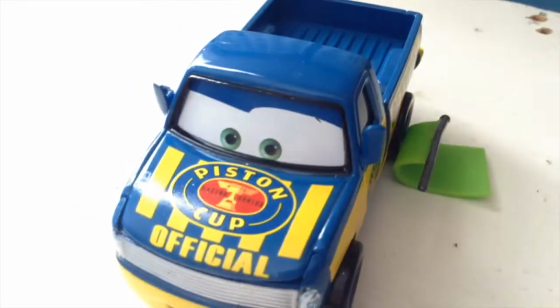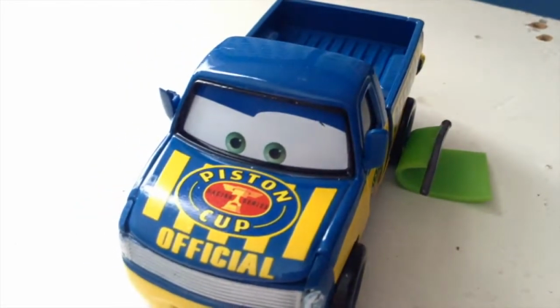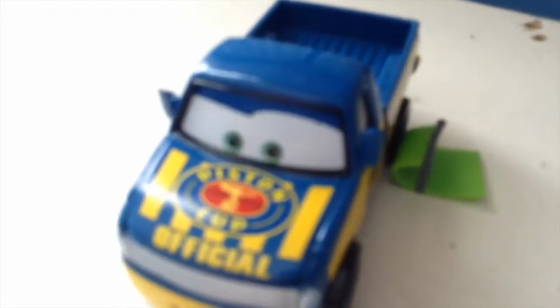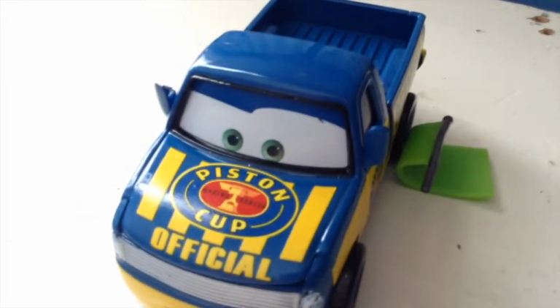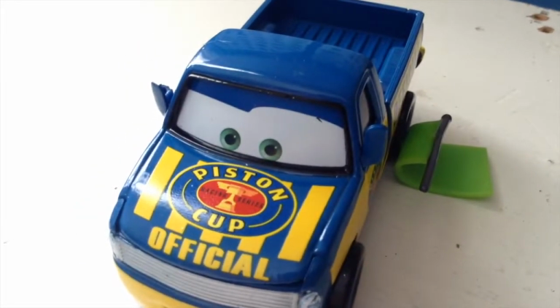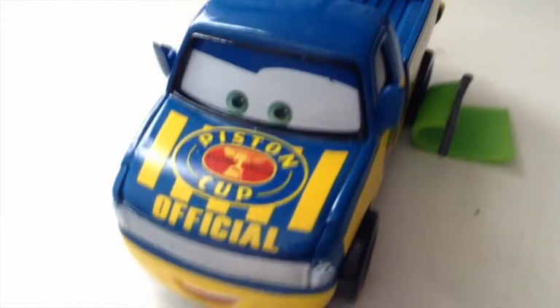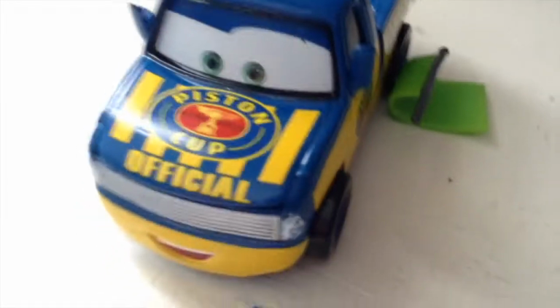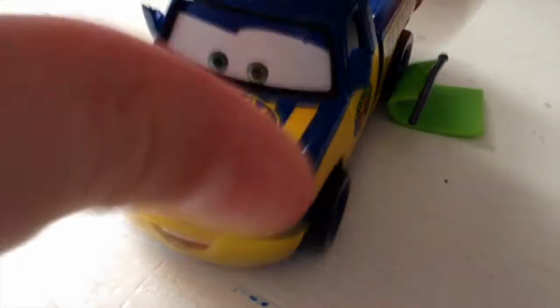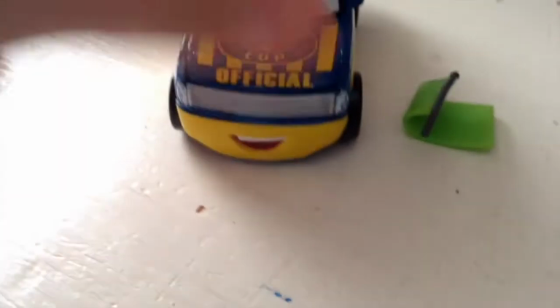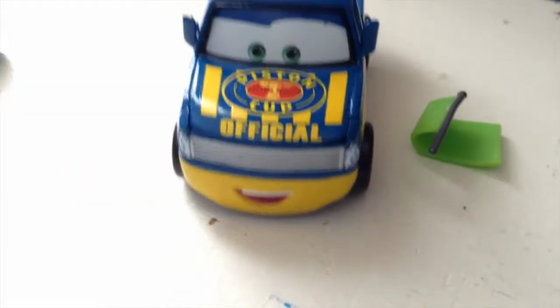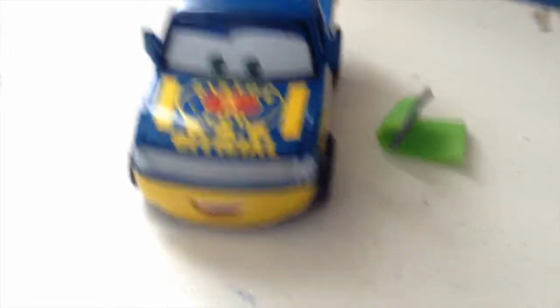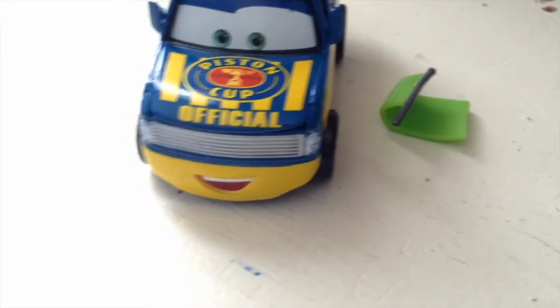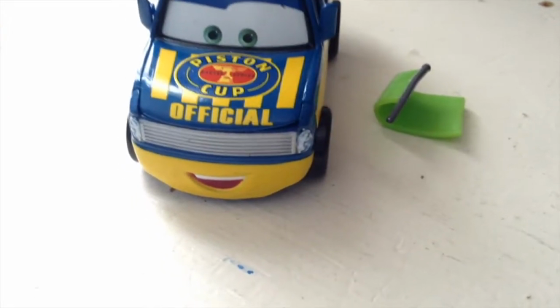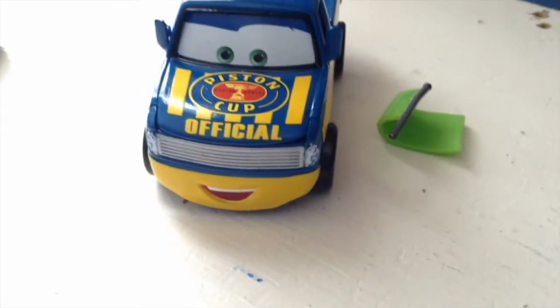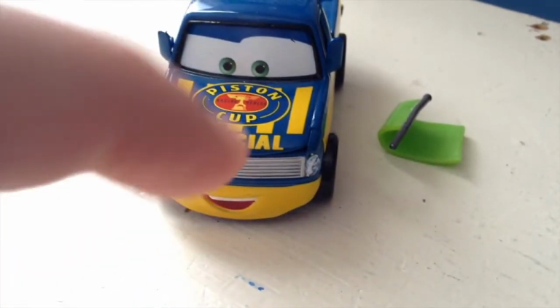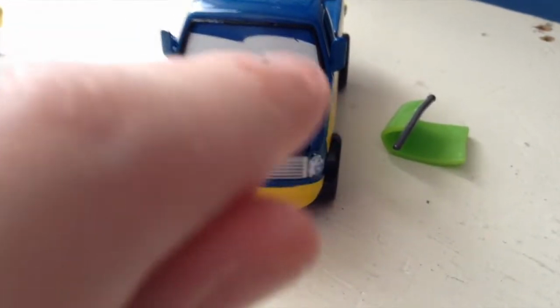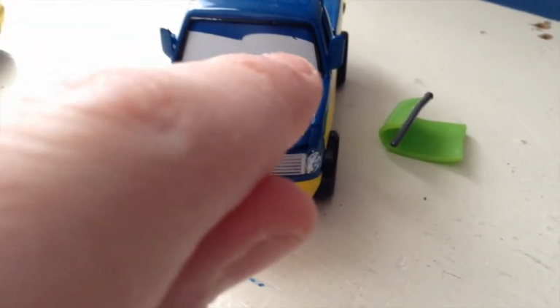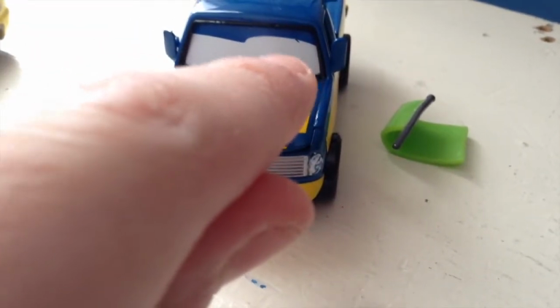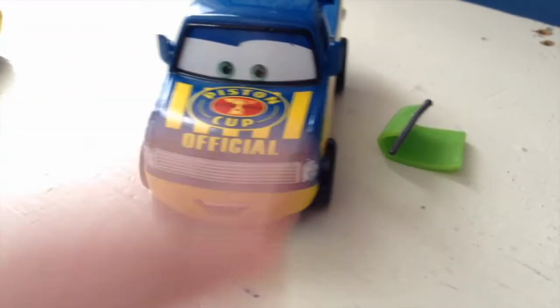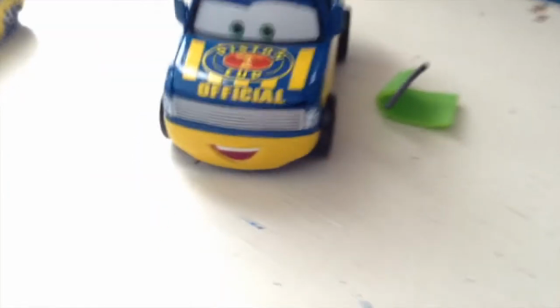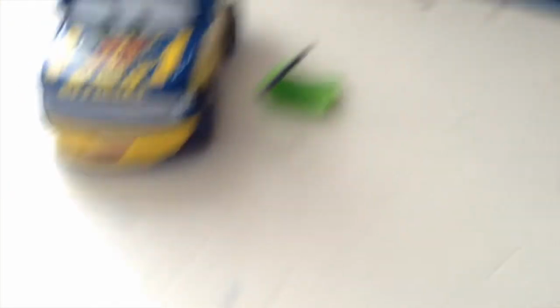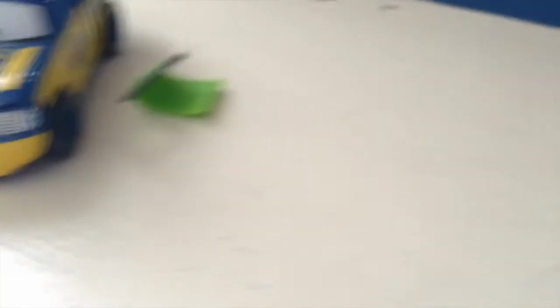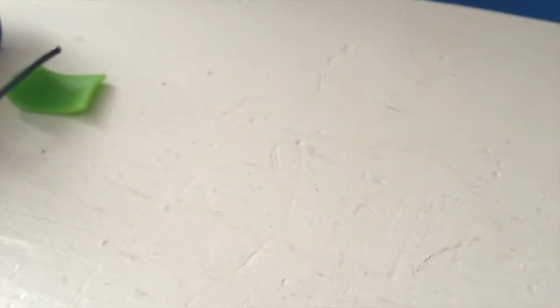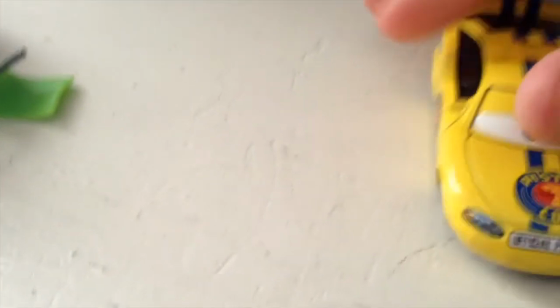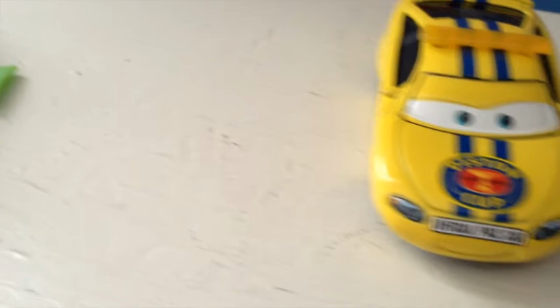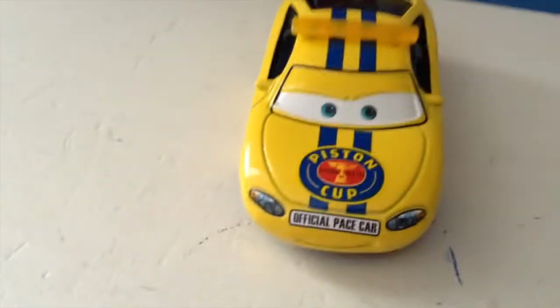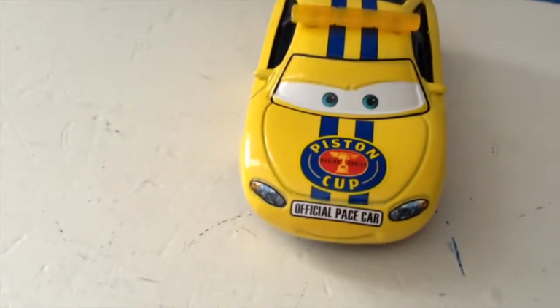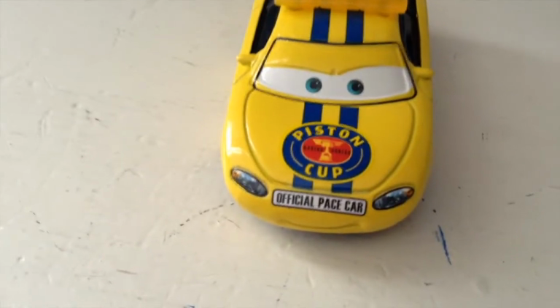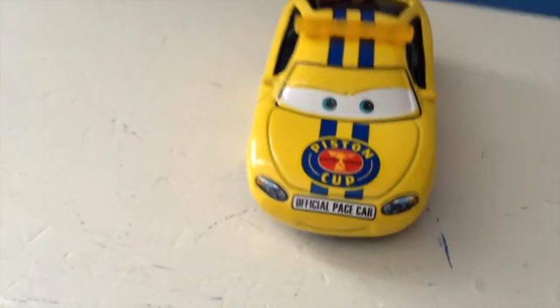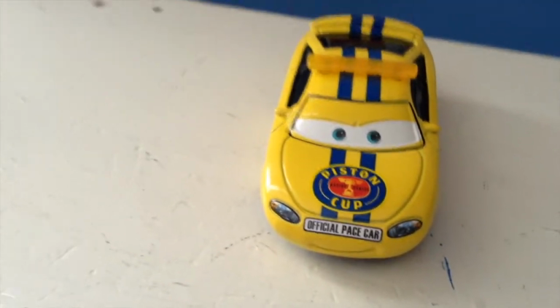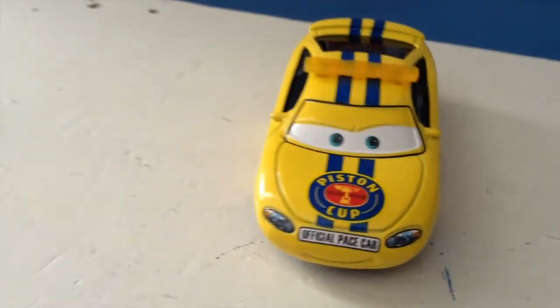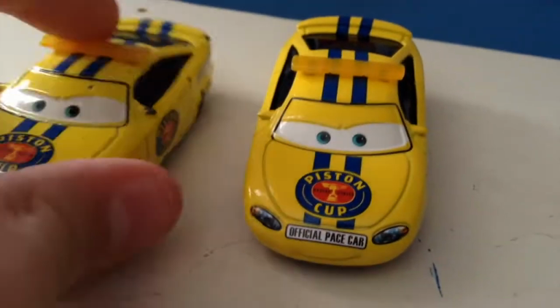Here they are out of the packaging. Of course, Dexter Hoover with the green flag — a new car for me. Too bad he has that little dent there. And Charlie Checker, who again I will be repainting as a police car.